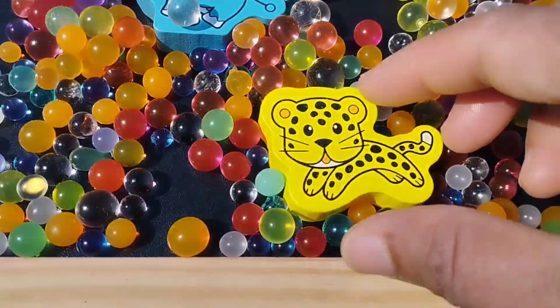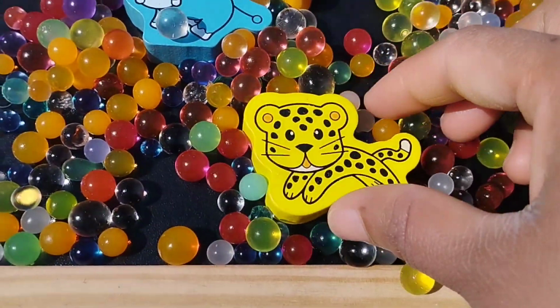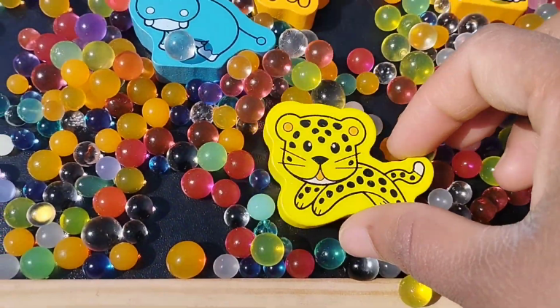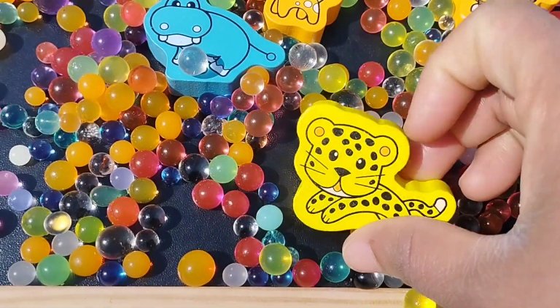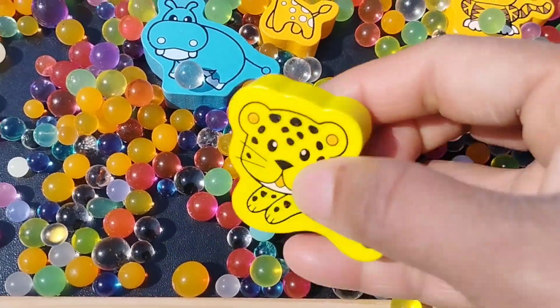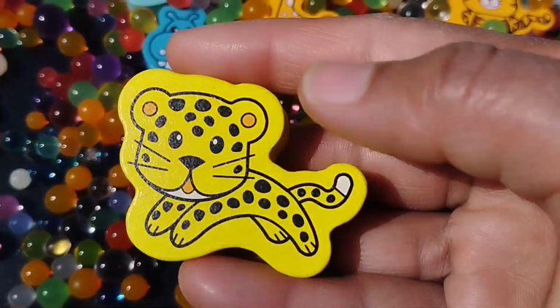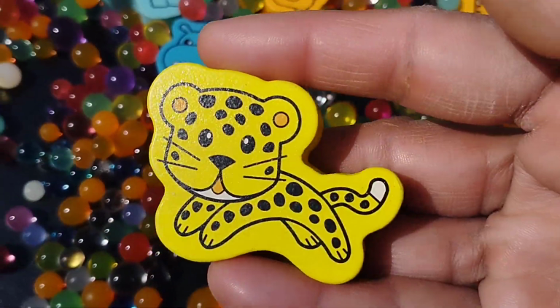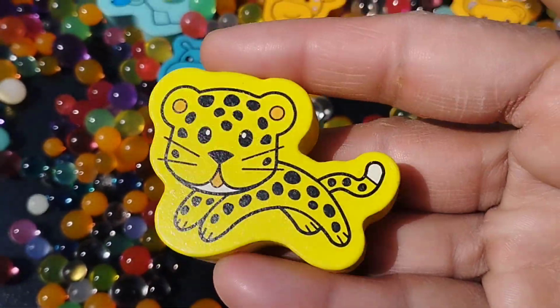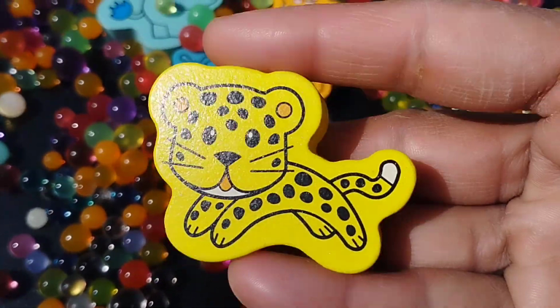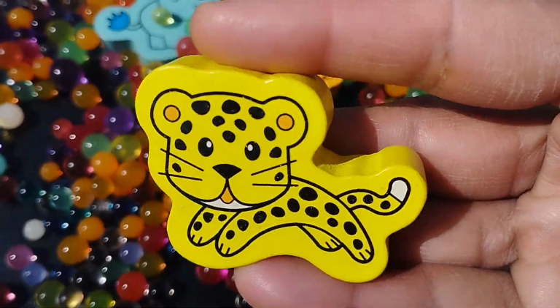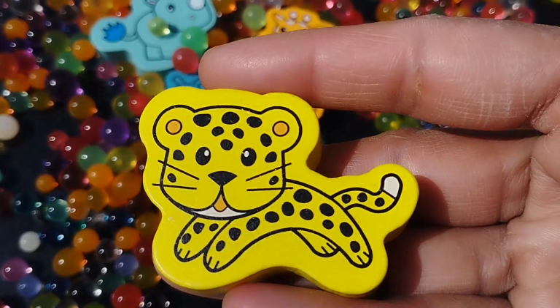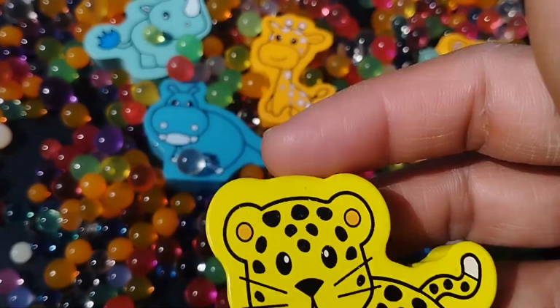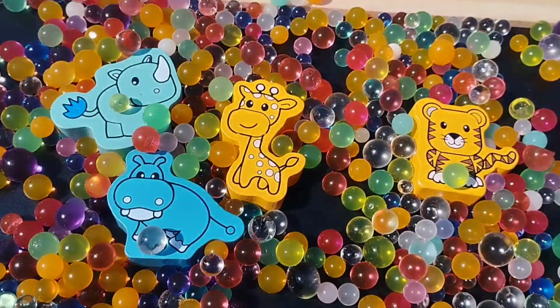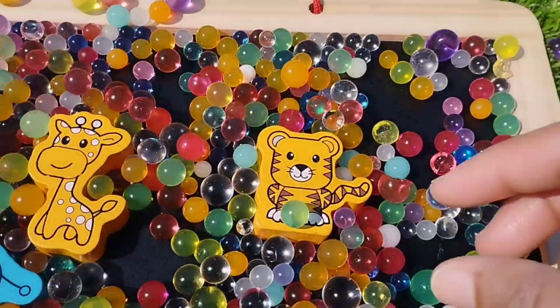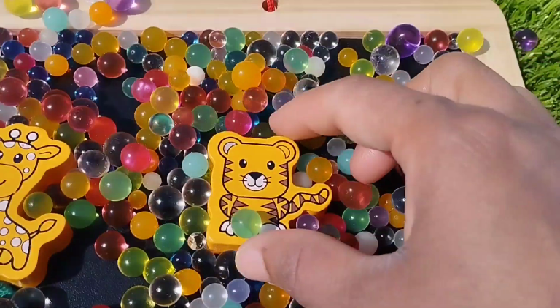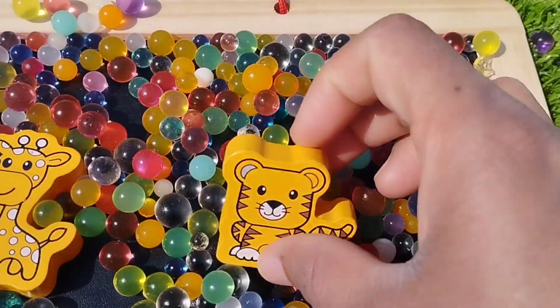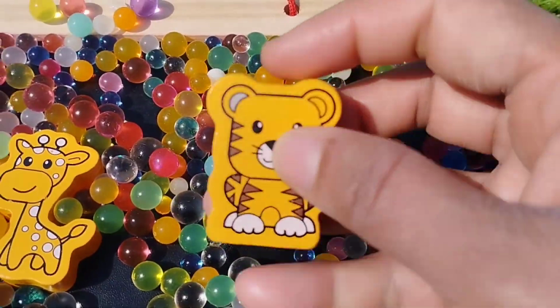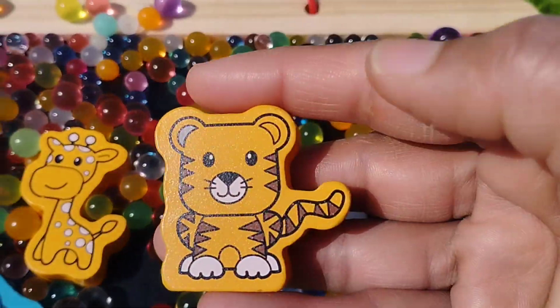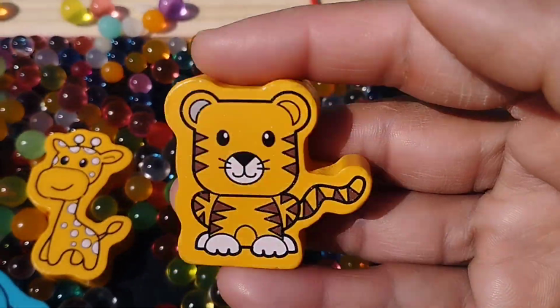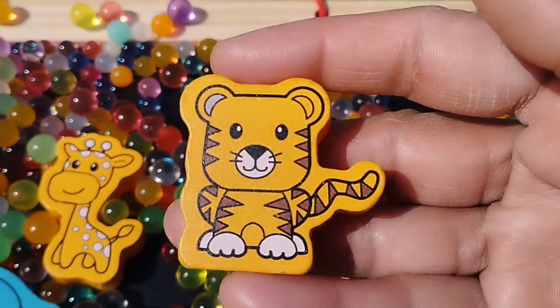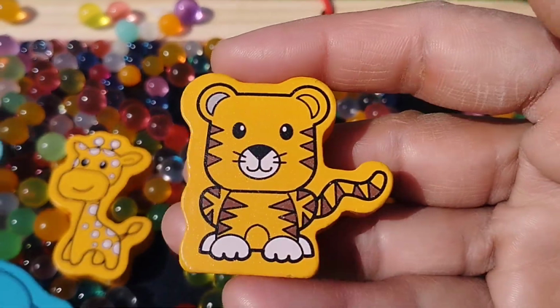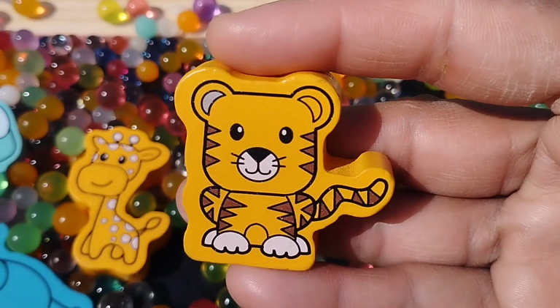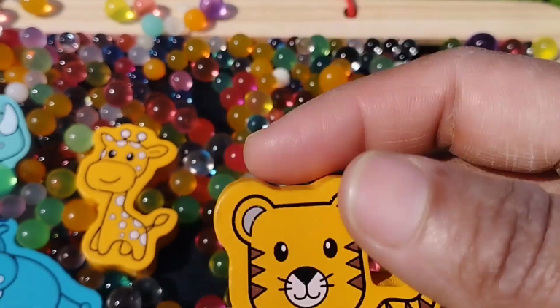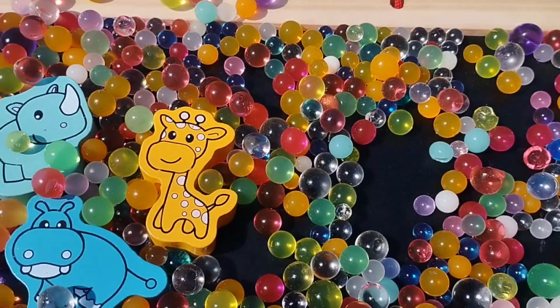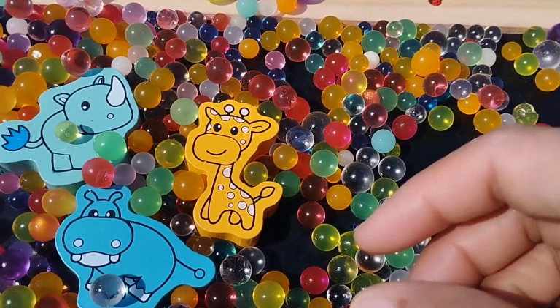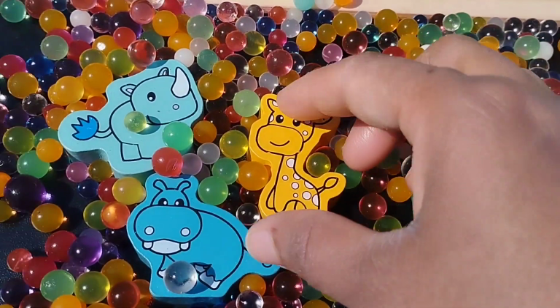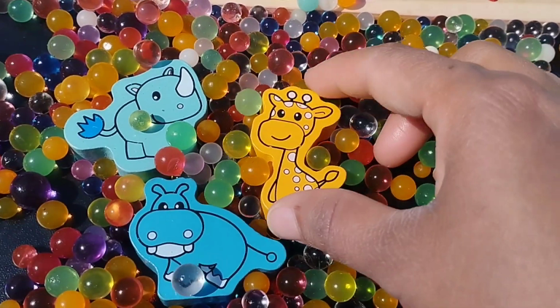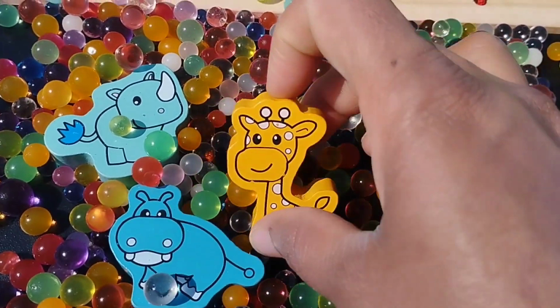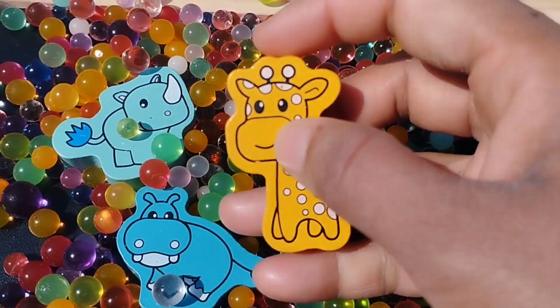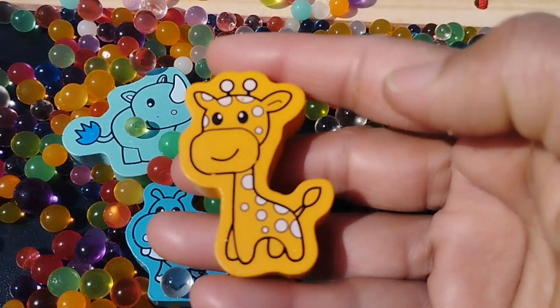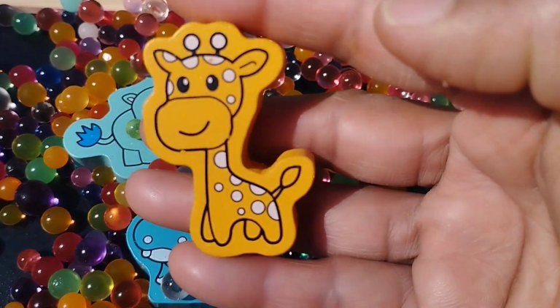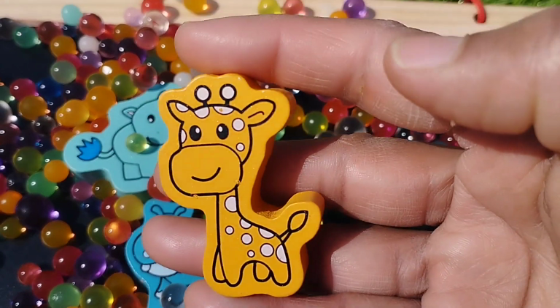Let's learn some animal names. Leopard. This is leopard. Tiger. This is tiger. Giraffe. This is giraffe.